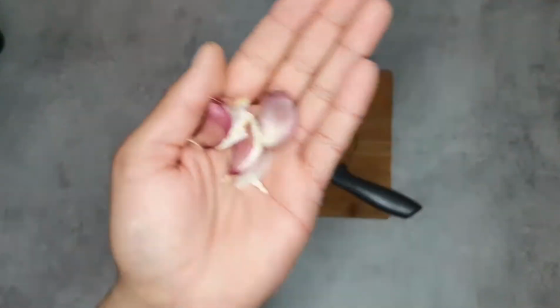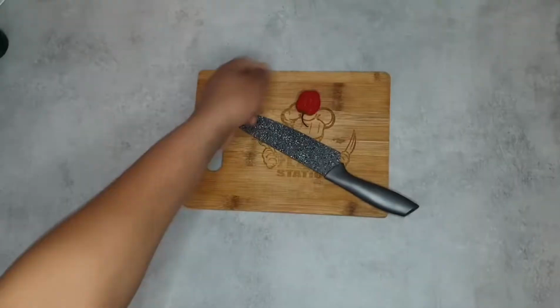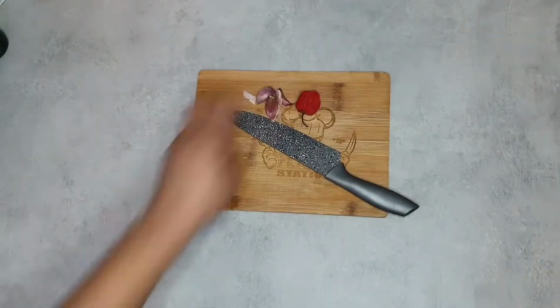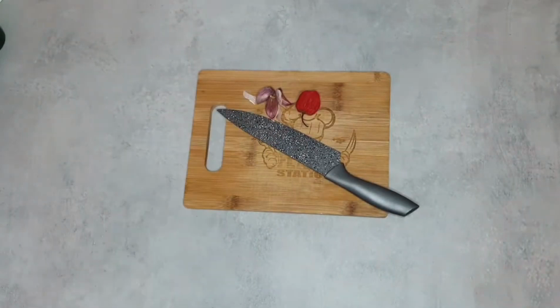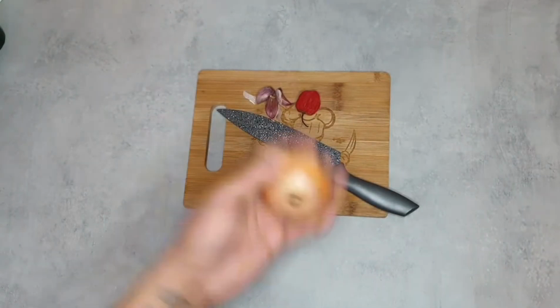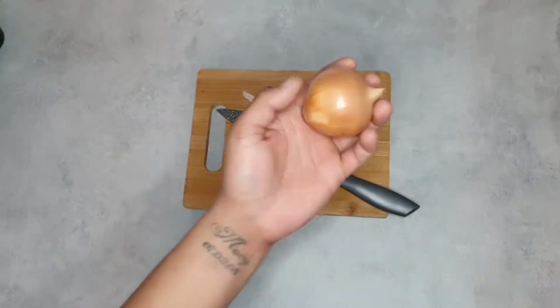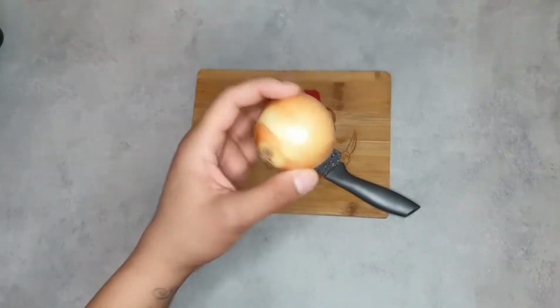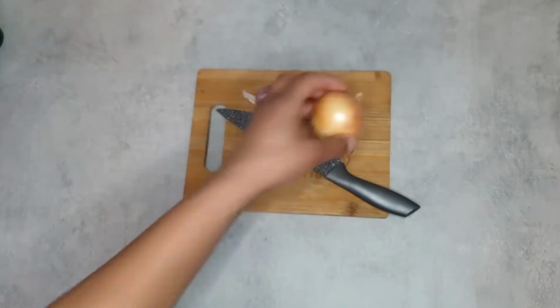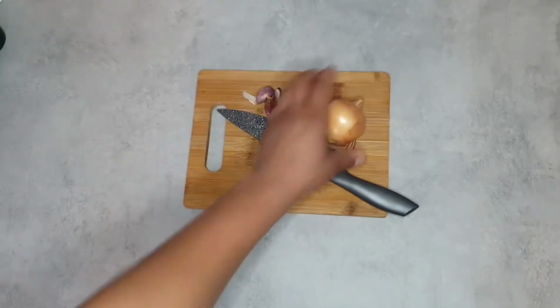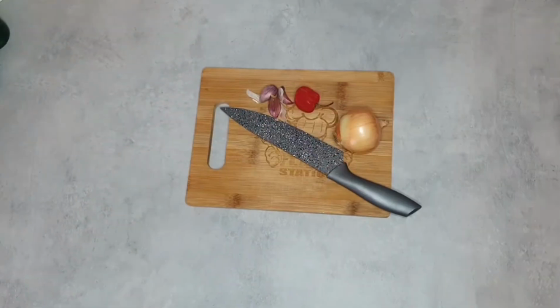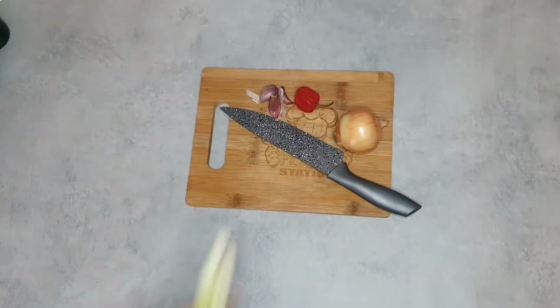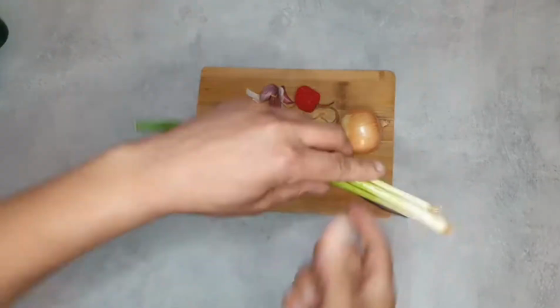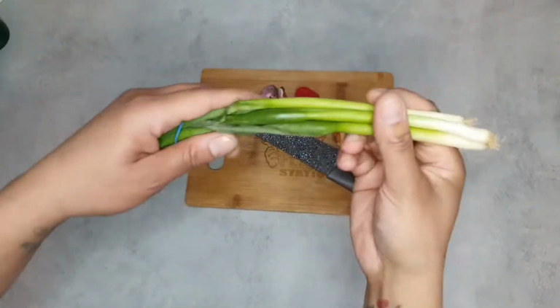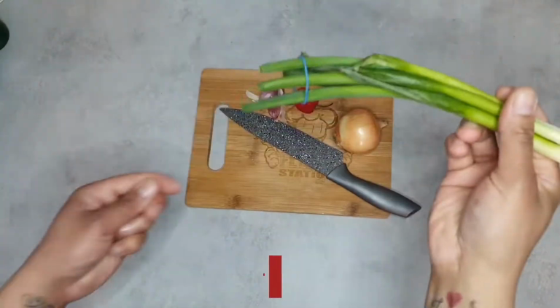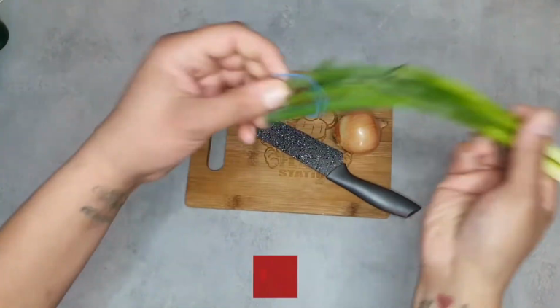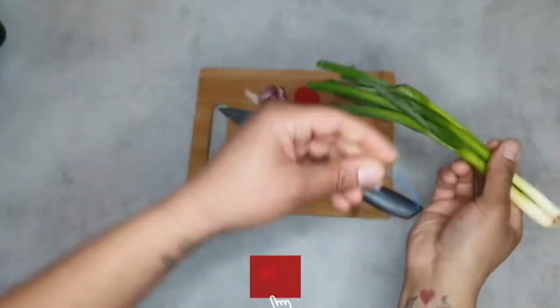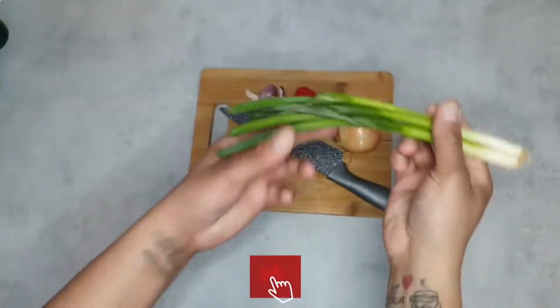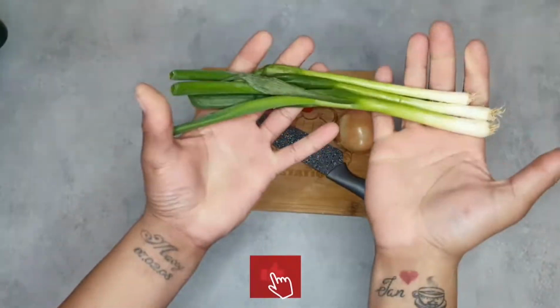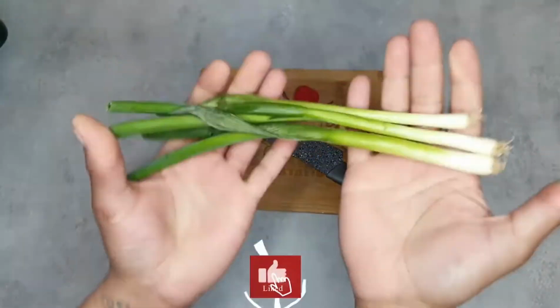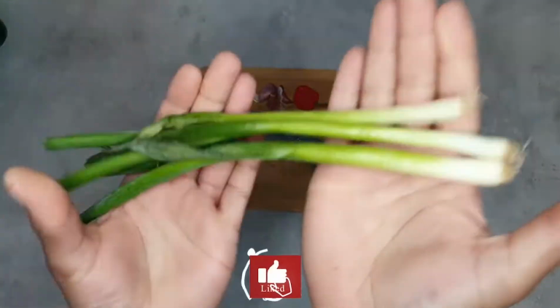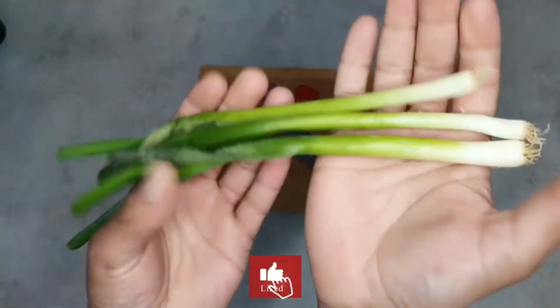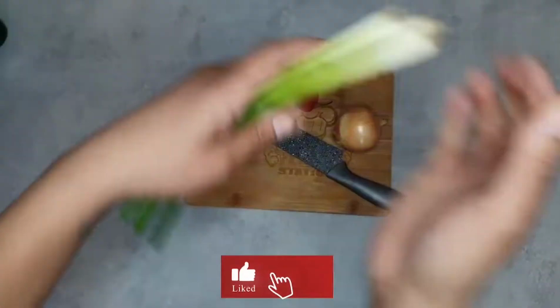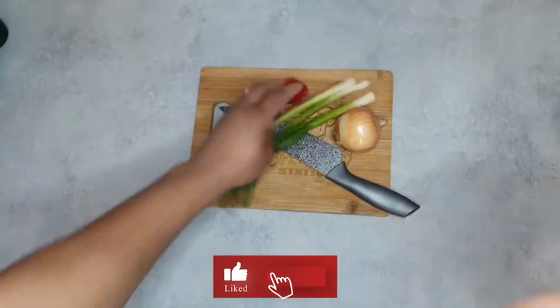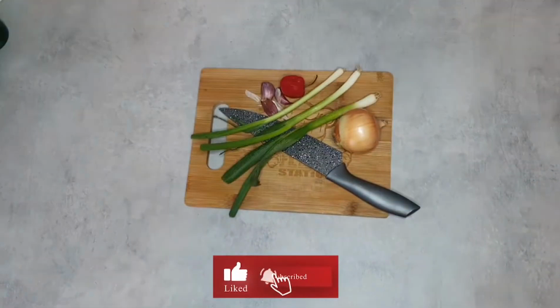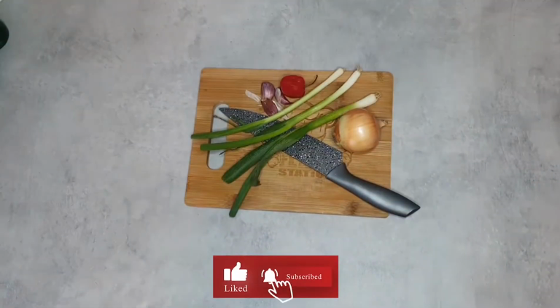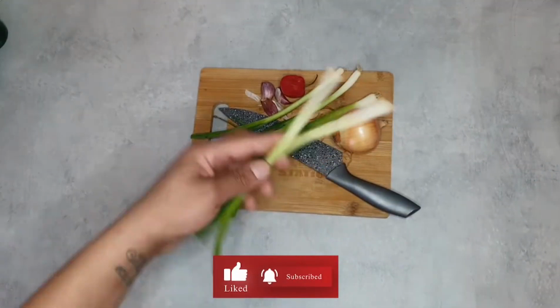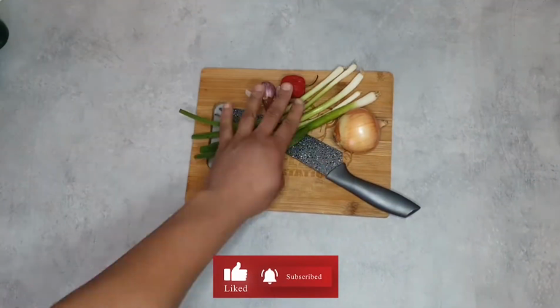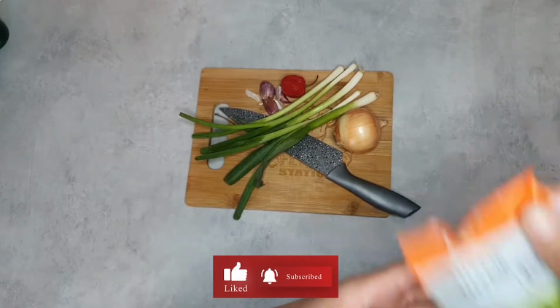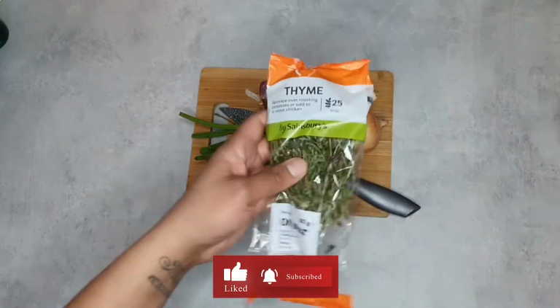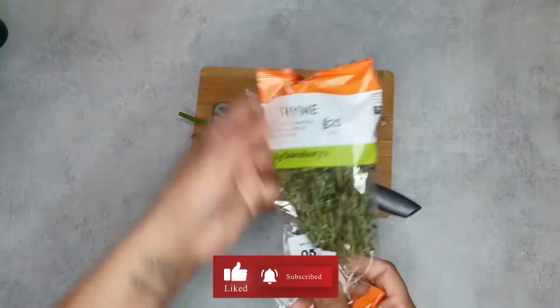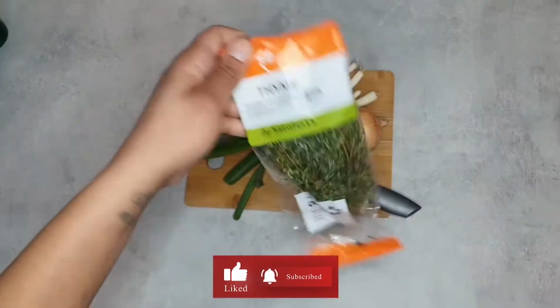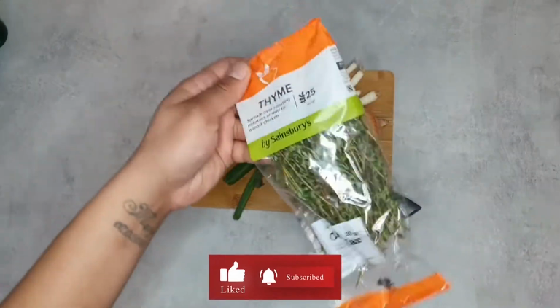Three cloves of garlic. One onion. Three of them scallions or something there. Don't forget to like and subscribe — hit the bell so you get everything.